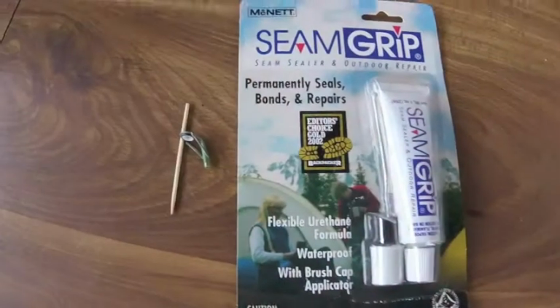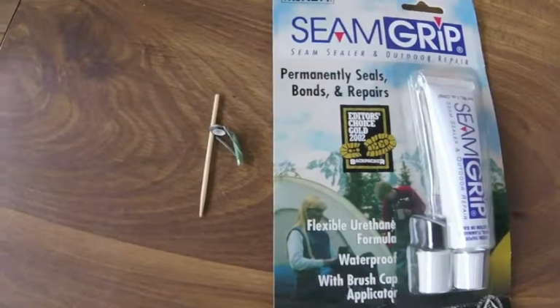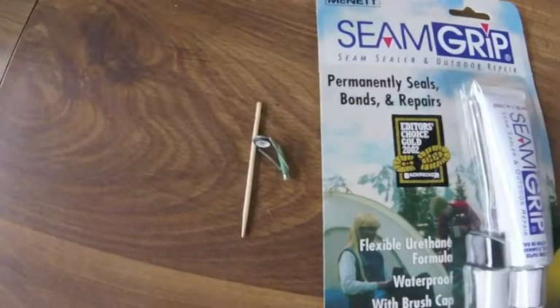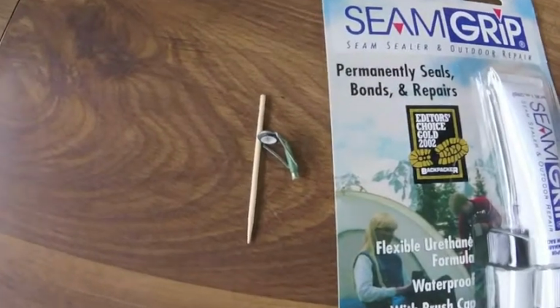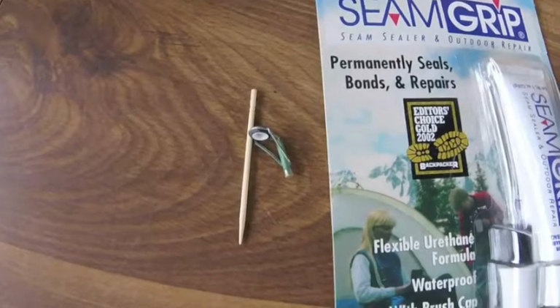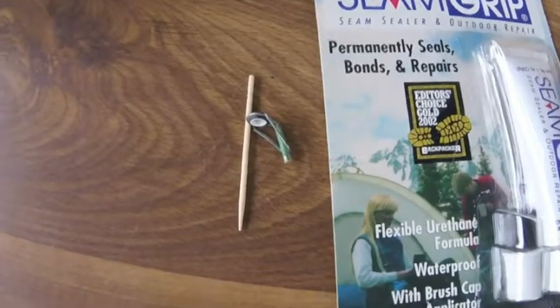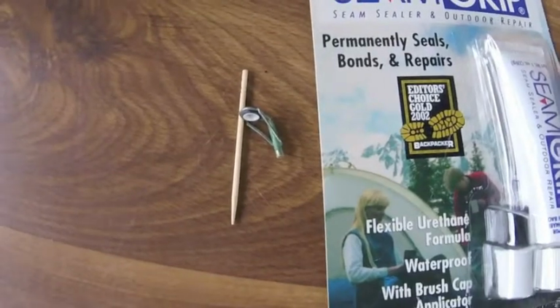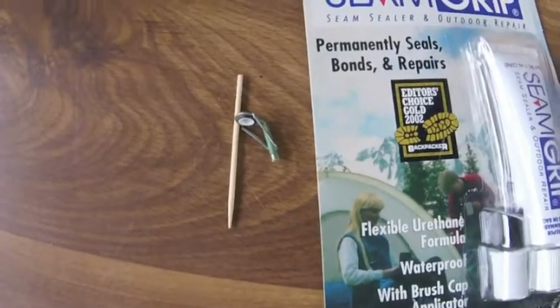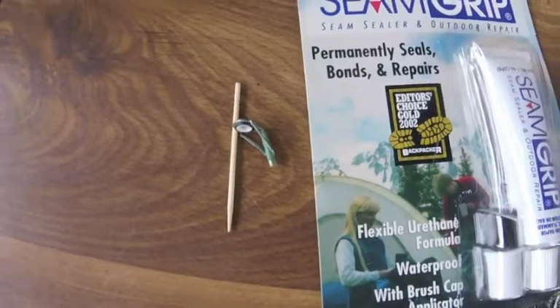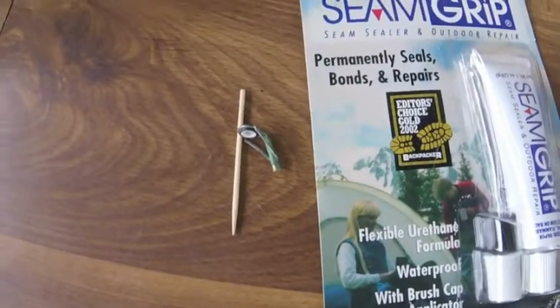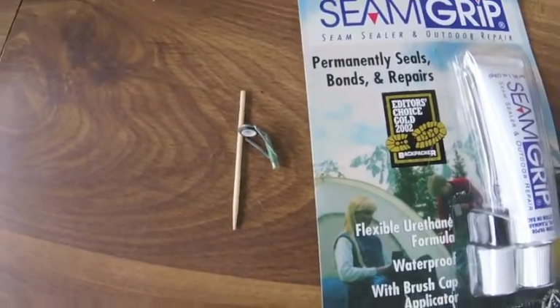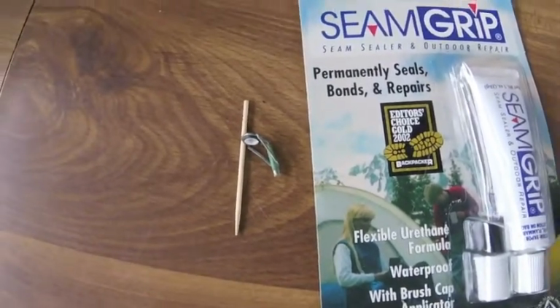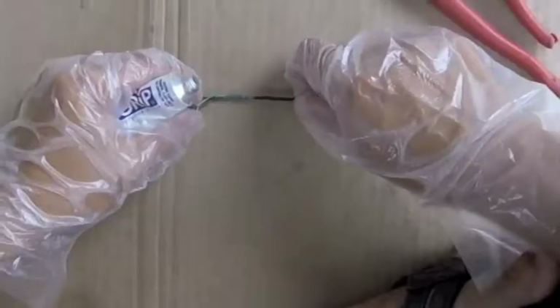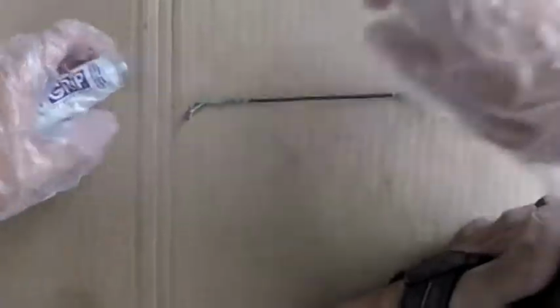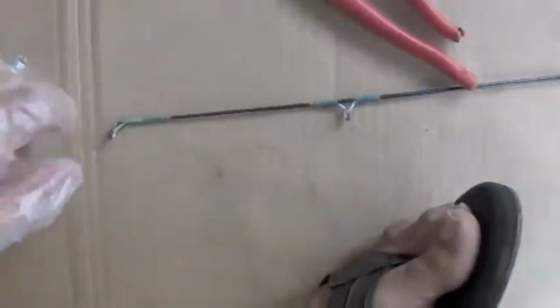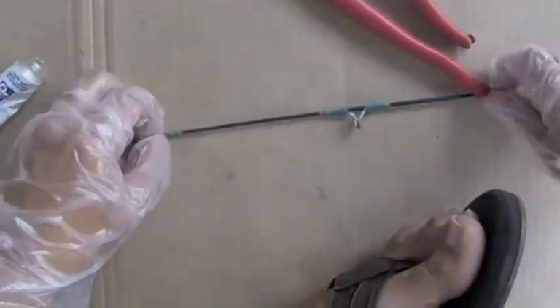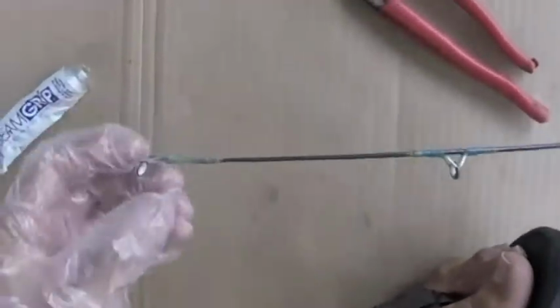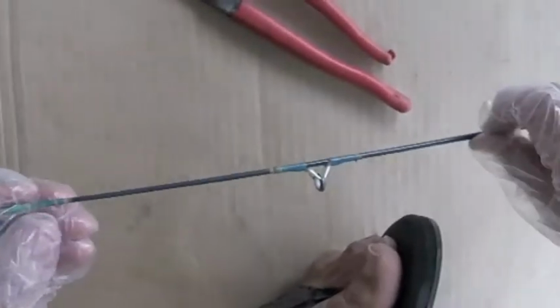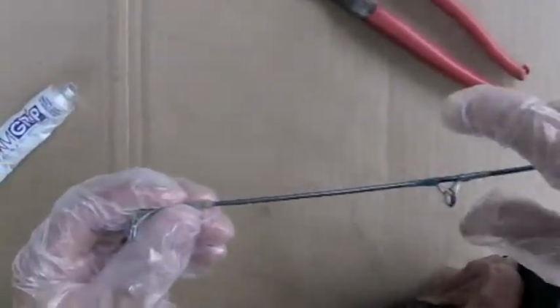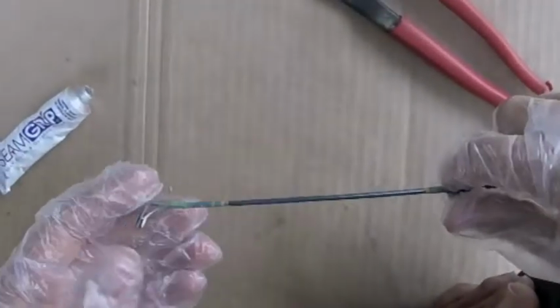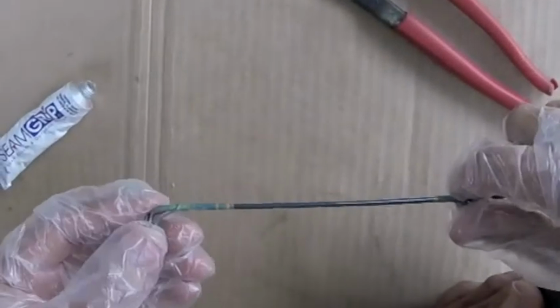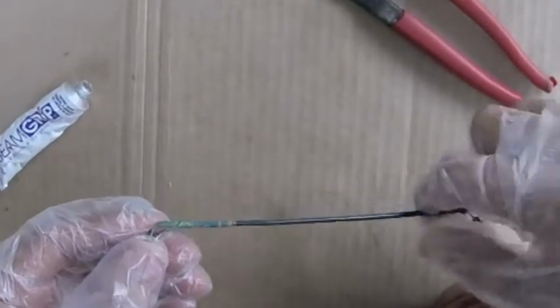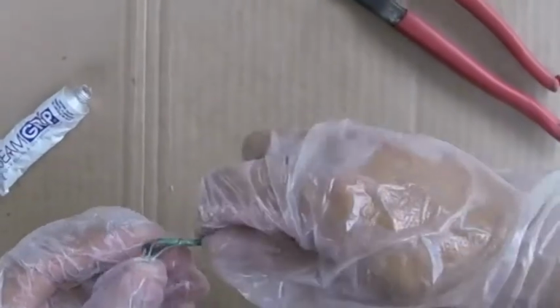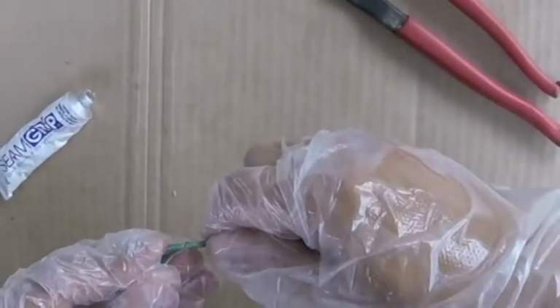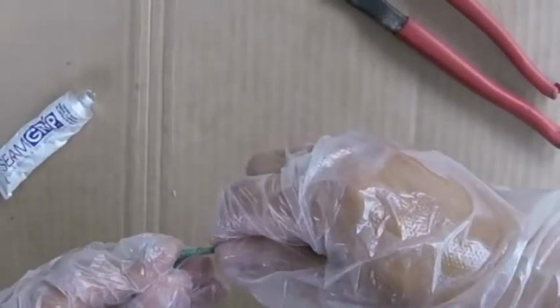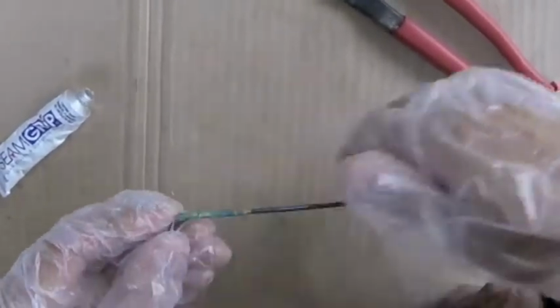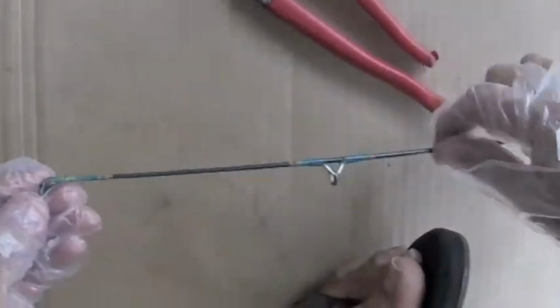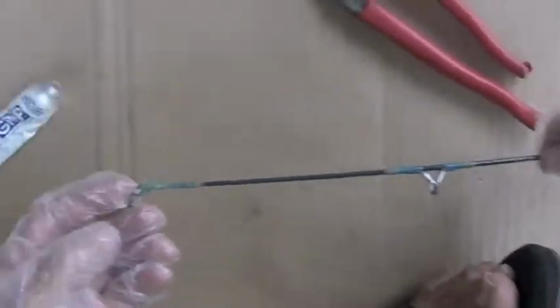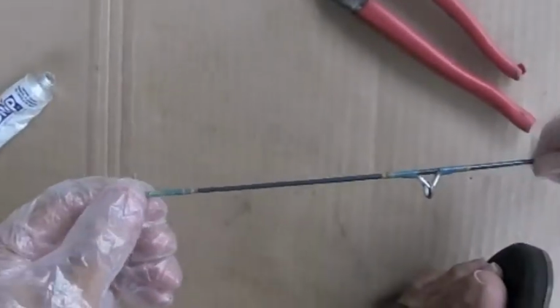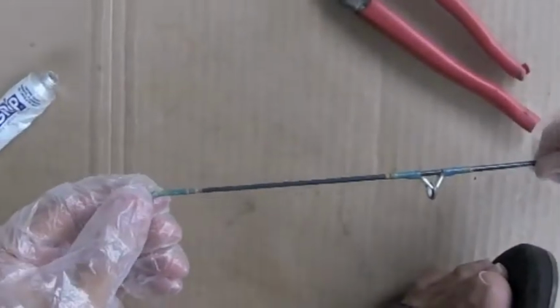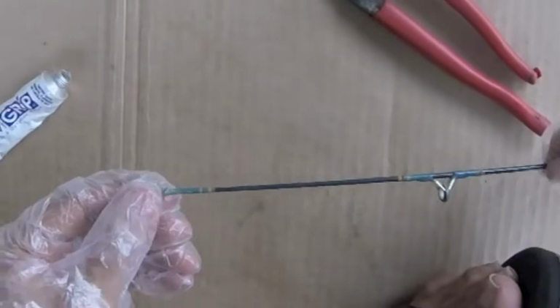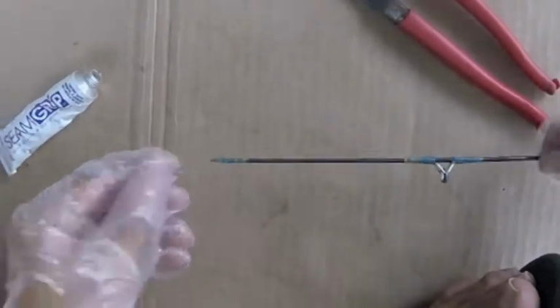I'll be using this Seam Grip glue to reattach the eye that fell off the fishing pole. This glue can be used for a wide range of other repairs, from air mattresses to shoes.